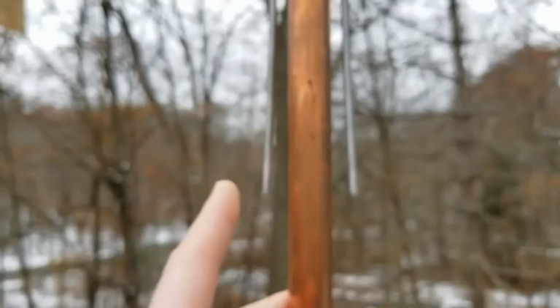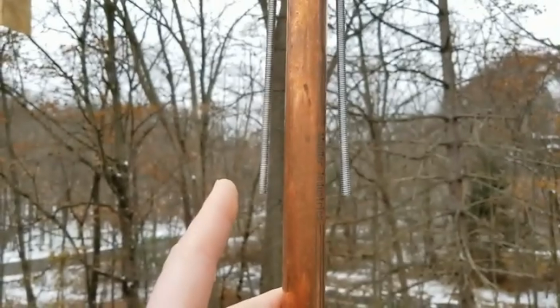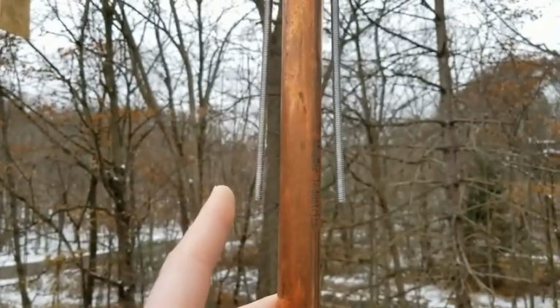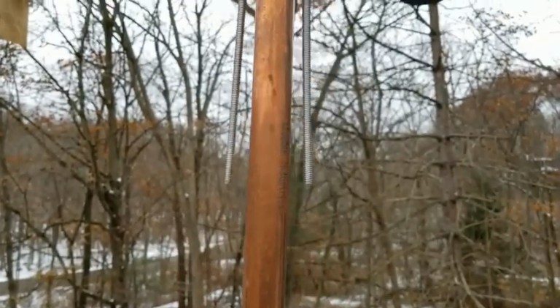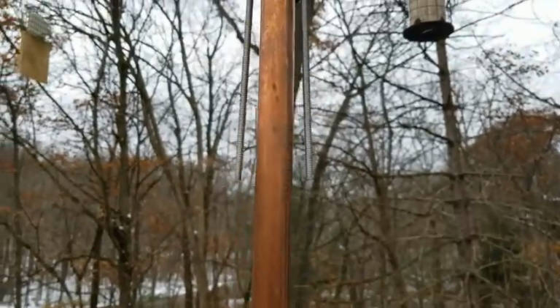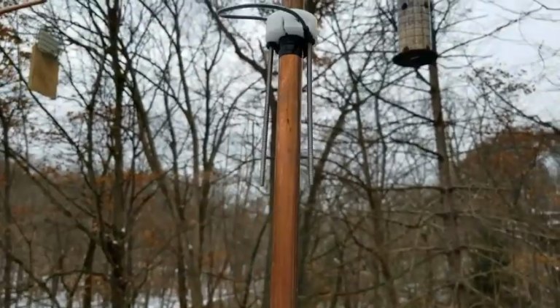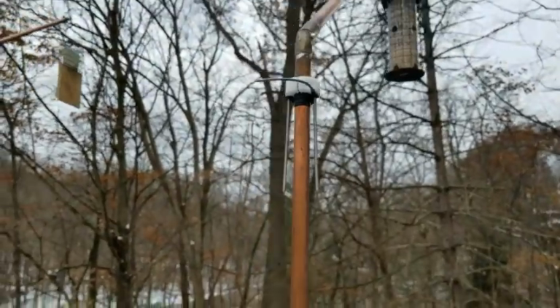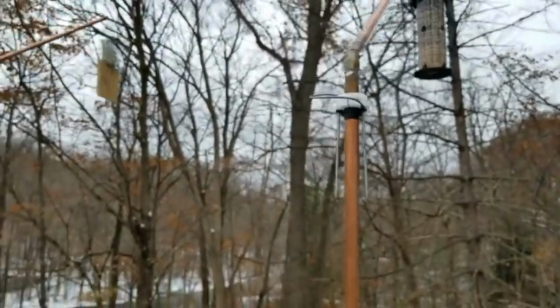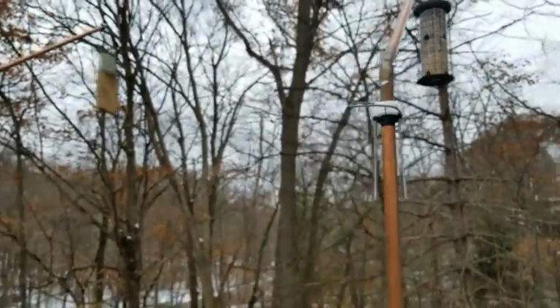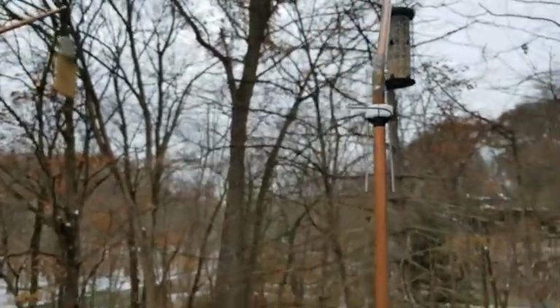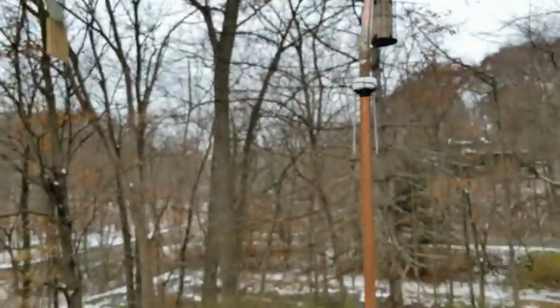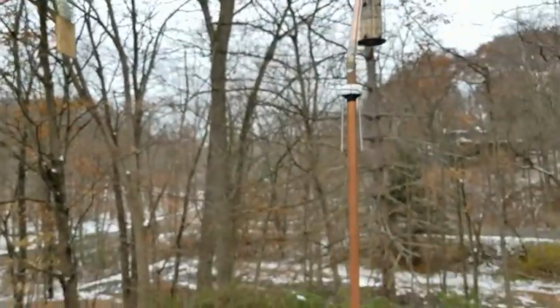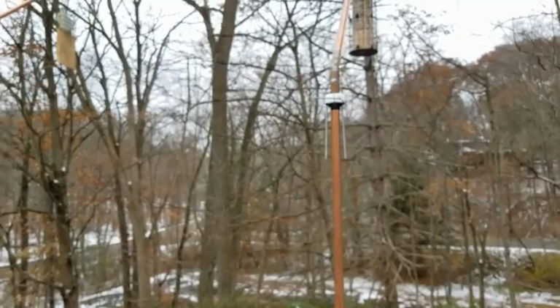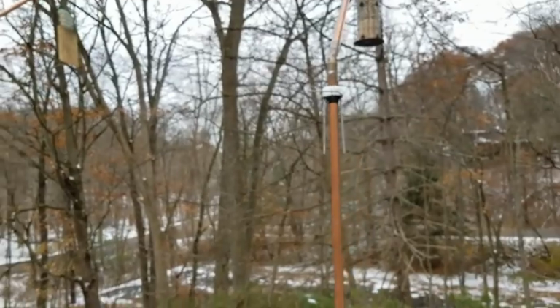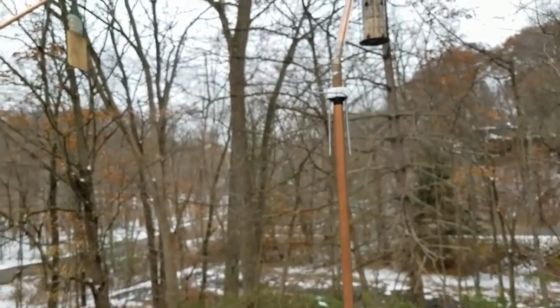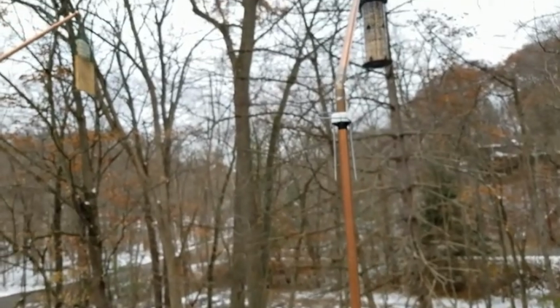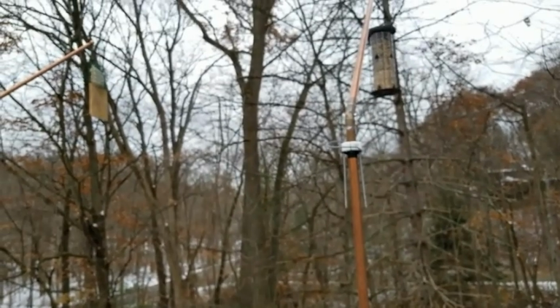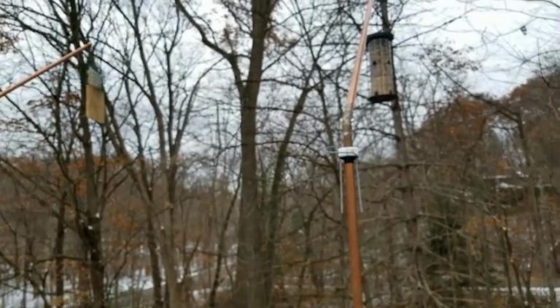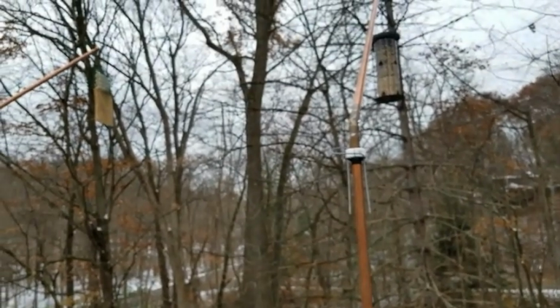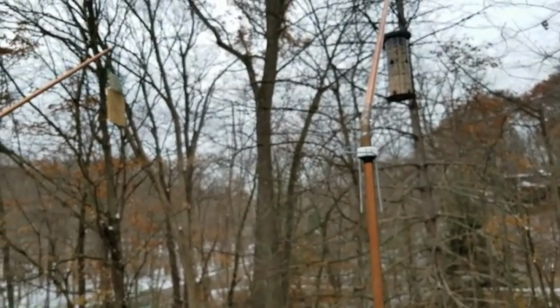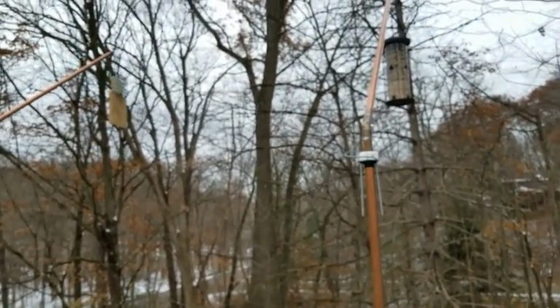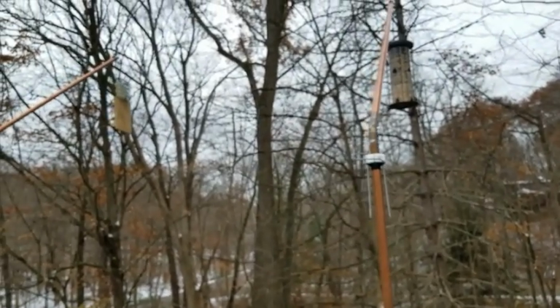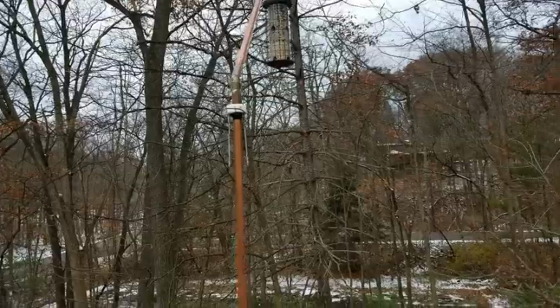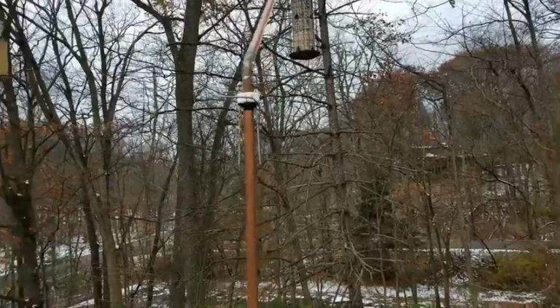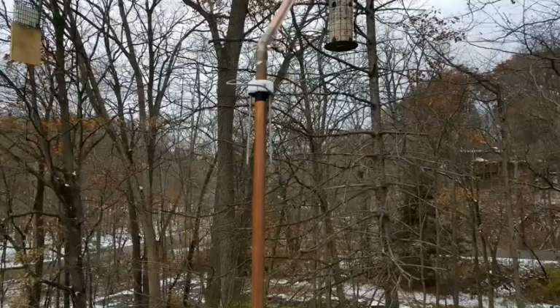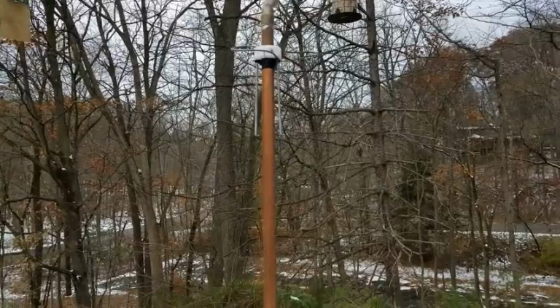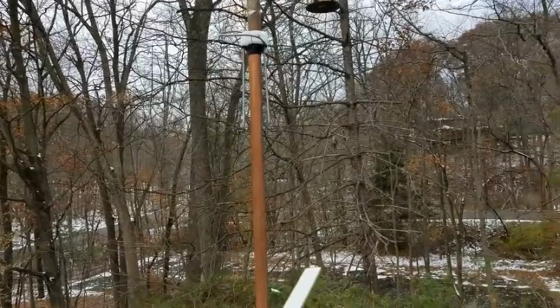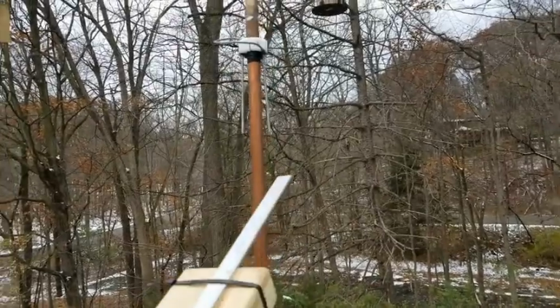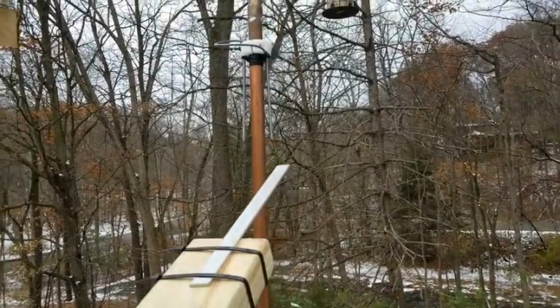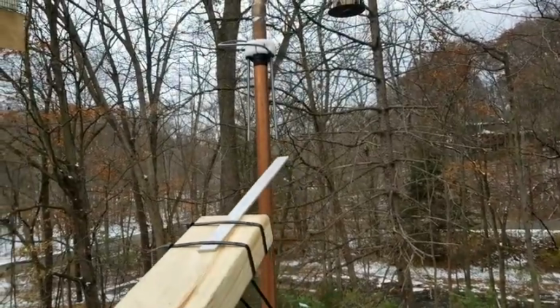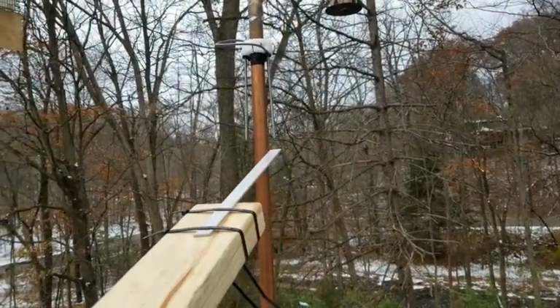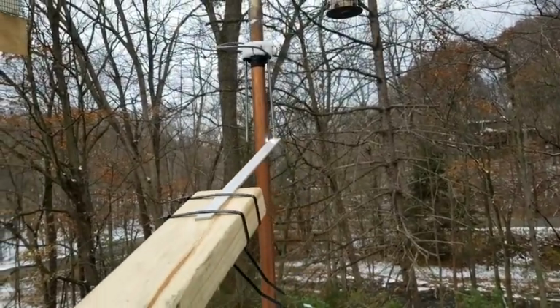So when it happens, the squirrel goes up and completes the circuit. I won't do it to myself because I'm a wimp — I won't do to myself what I do to them. And that's all there is to it. Just for fun, I'm going to try closing the circuit here and see what happens.